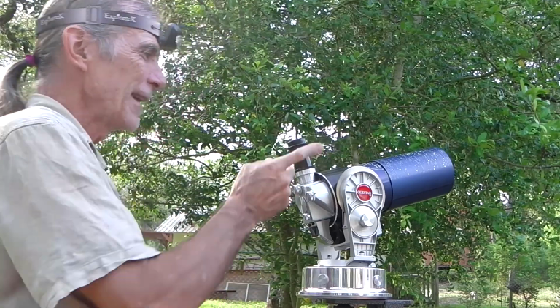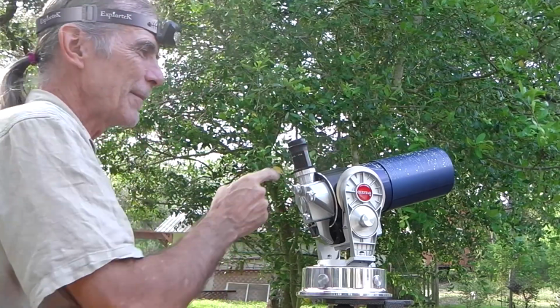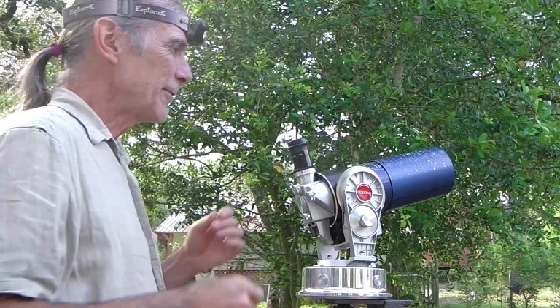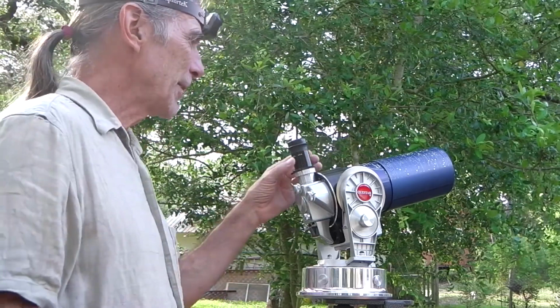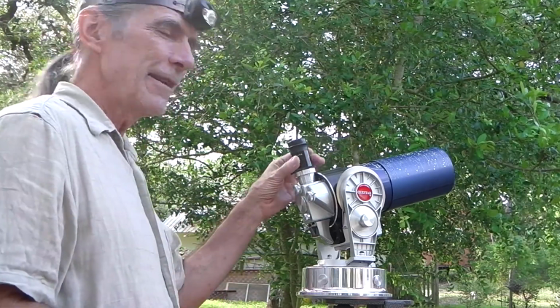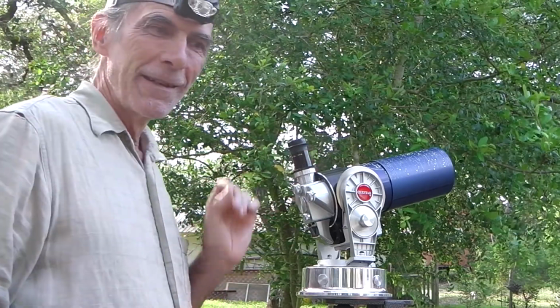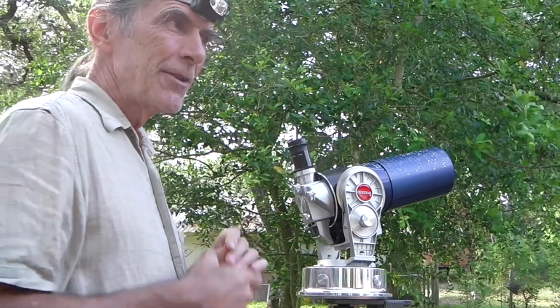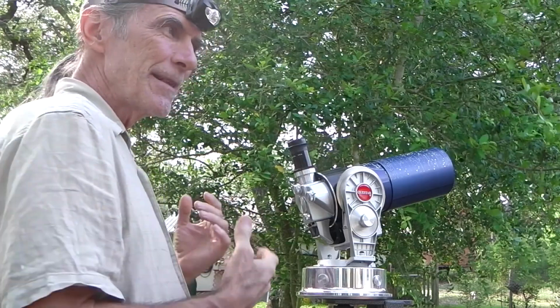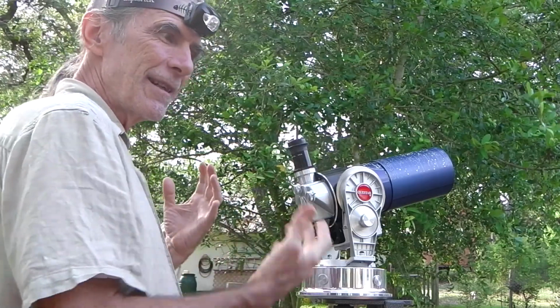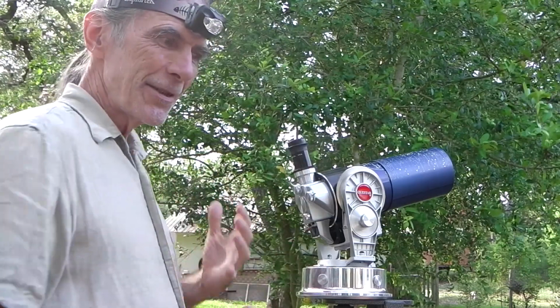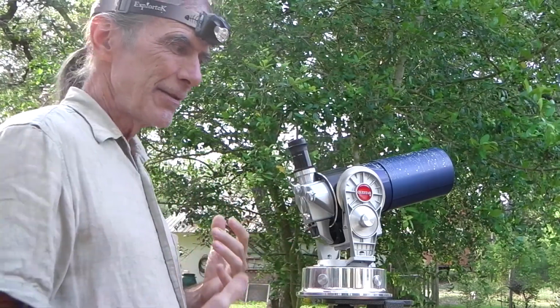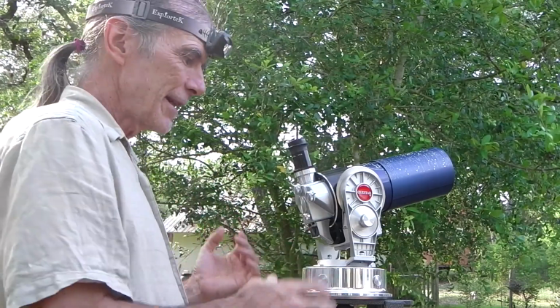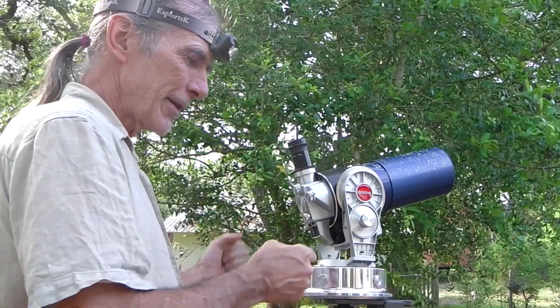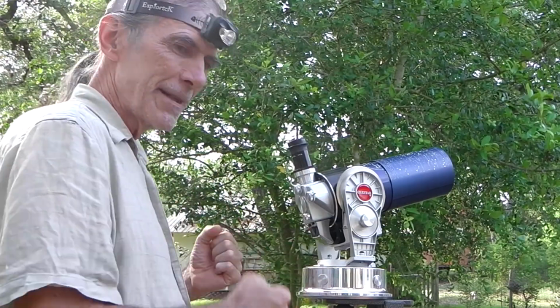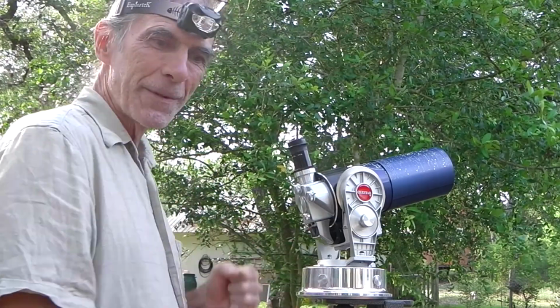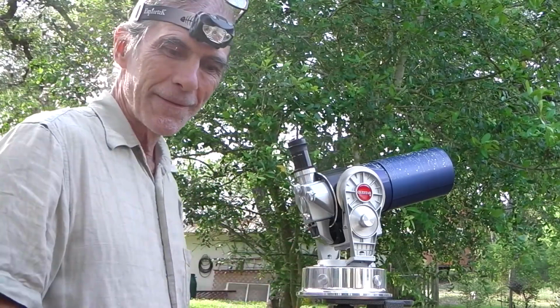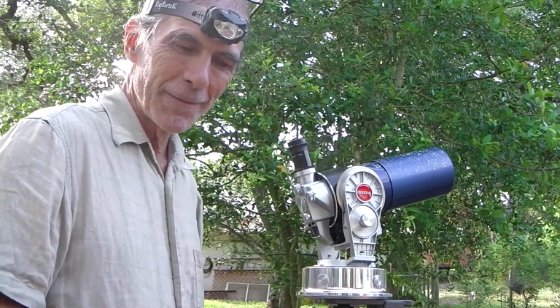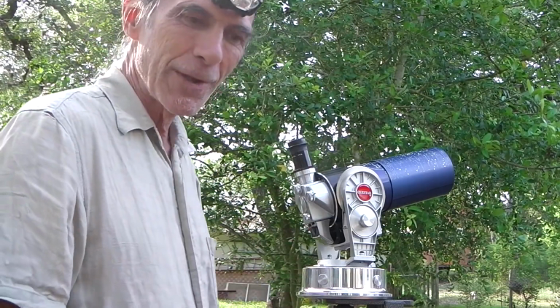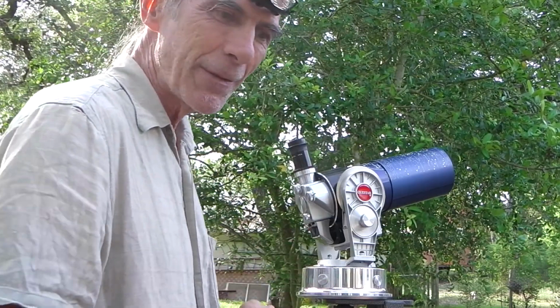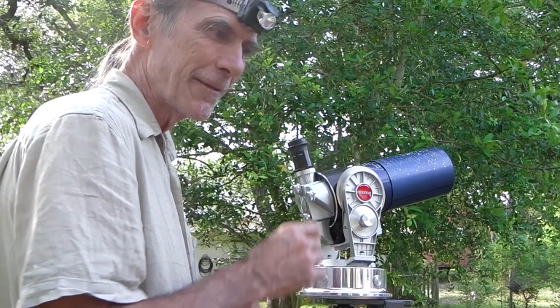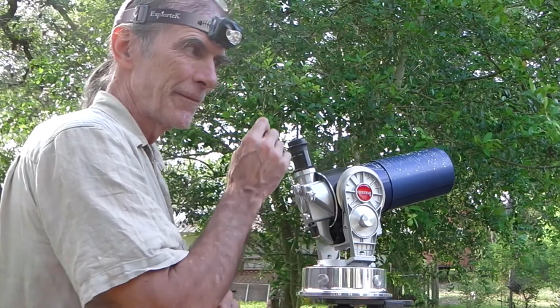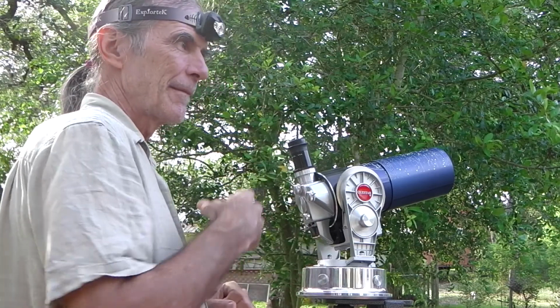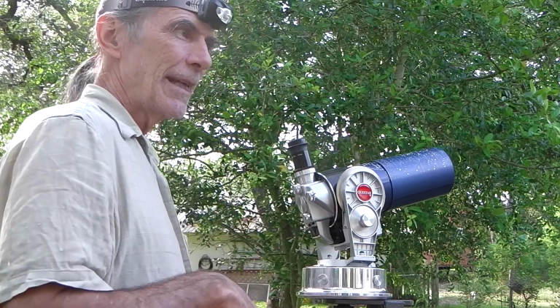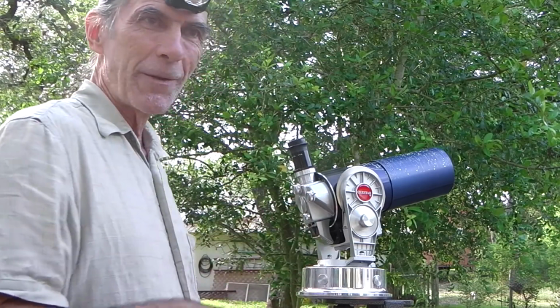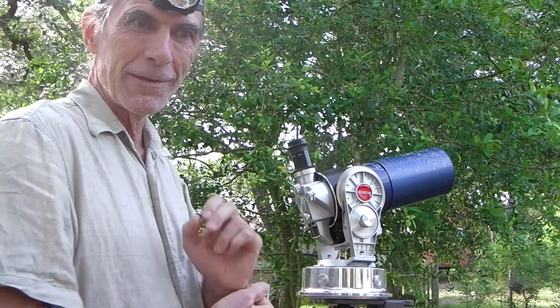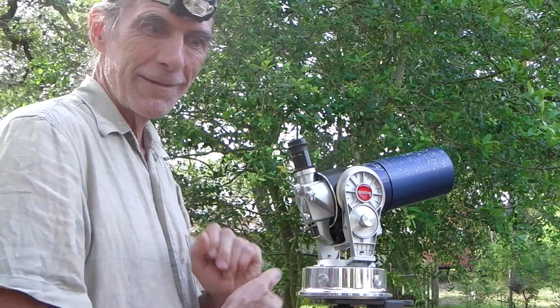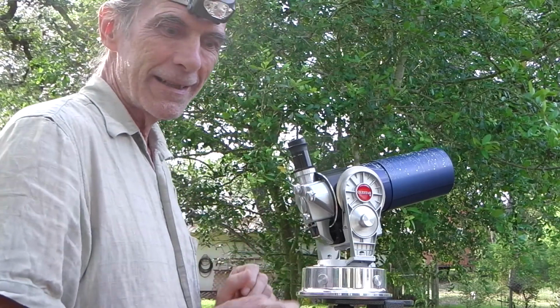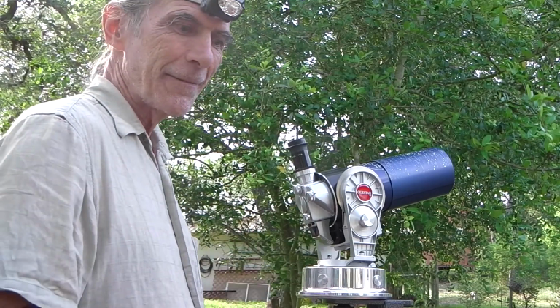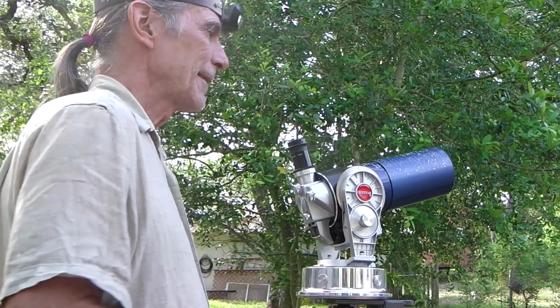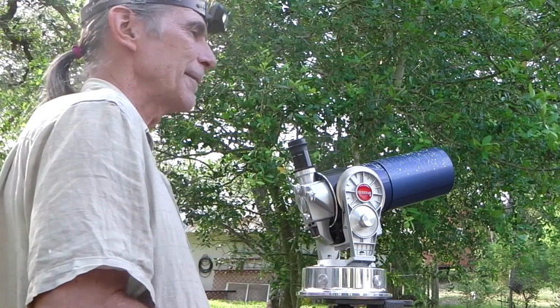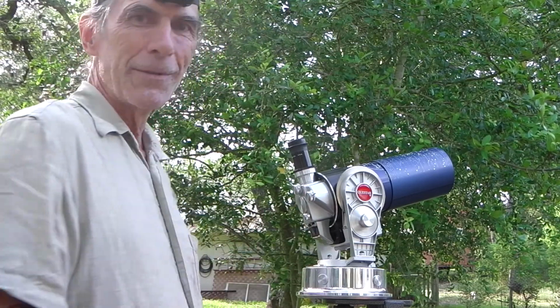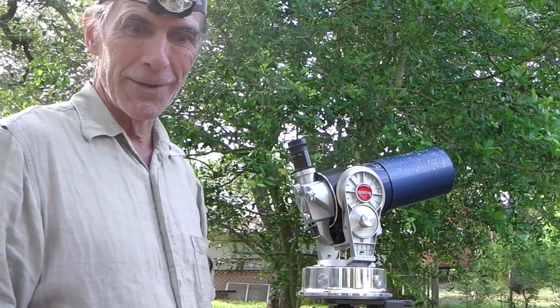I've got my 24mm eyepiece in here just because it's a little easier to set up the tripod and set up the polar alignment with a less powerful lens. It's up to you what you use.